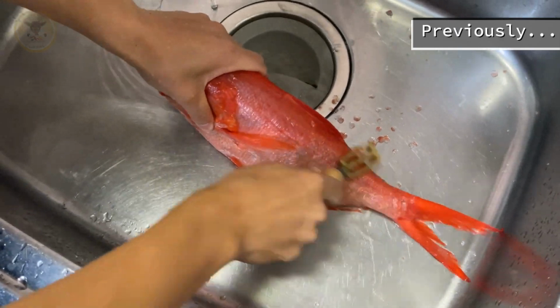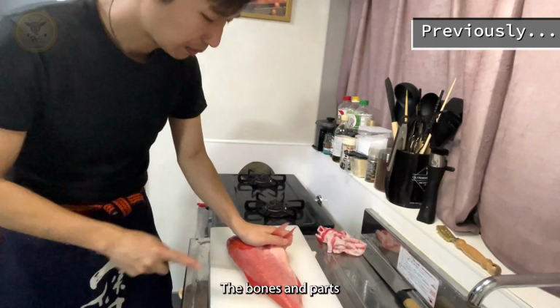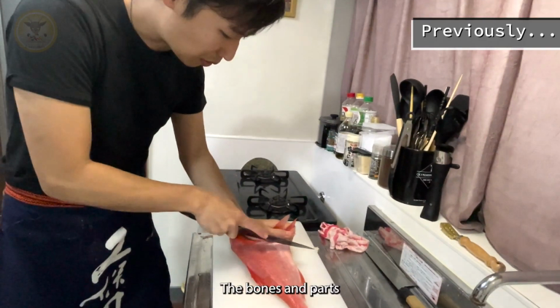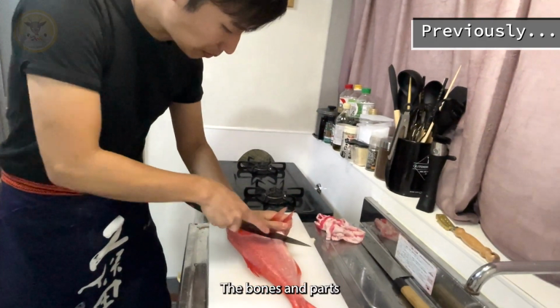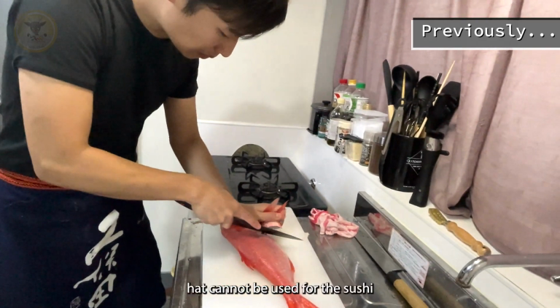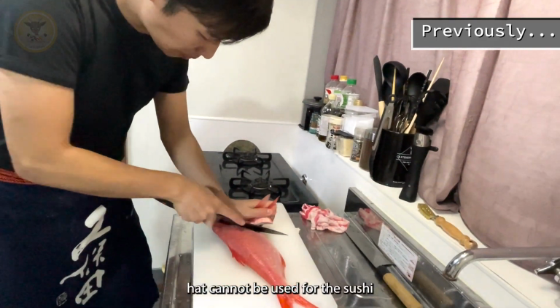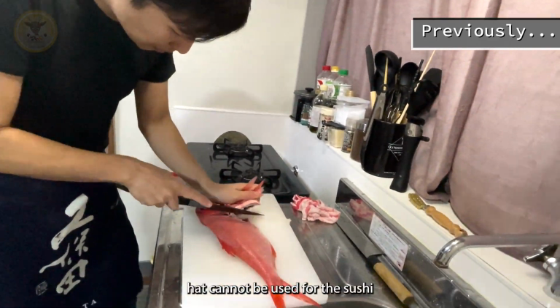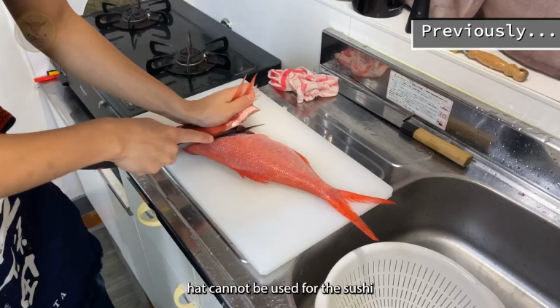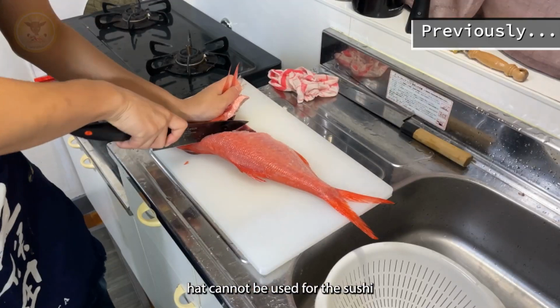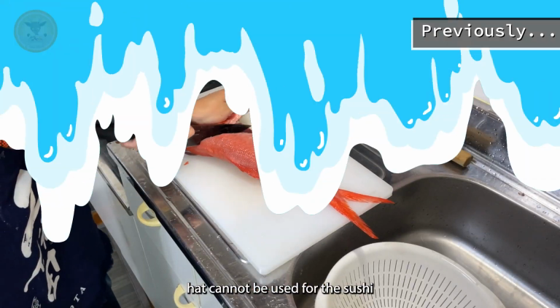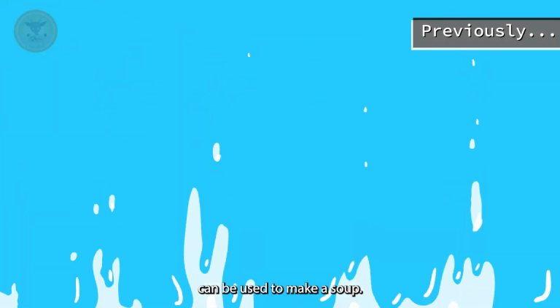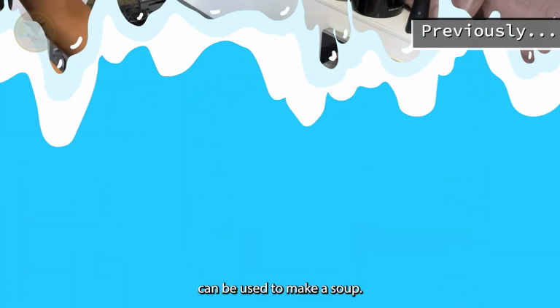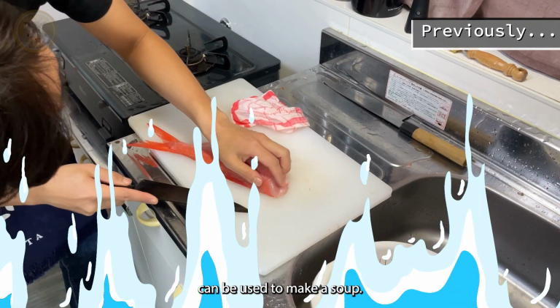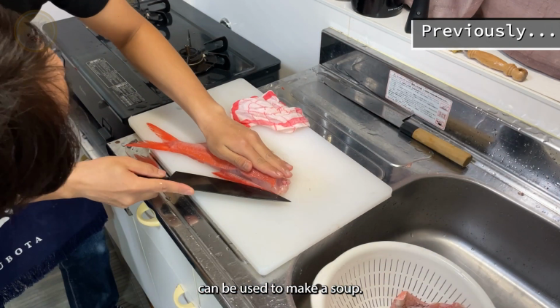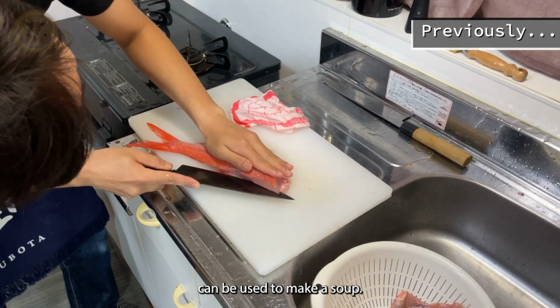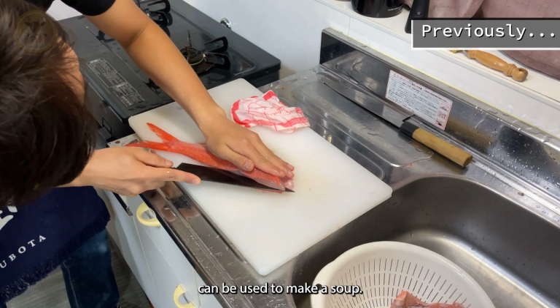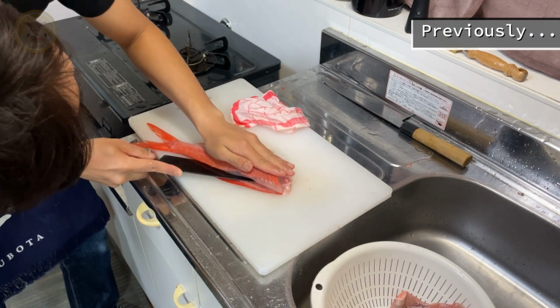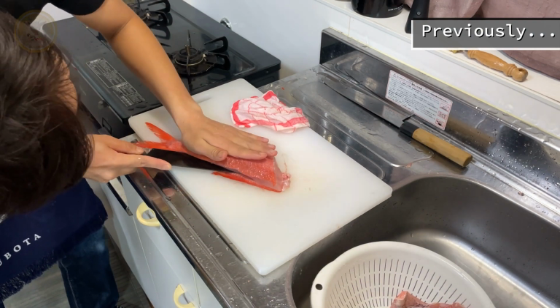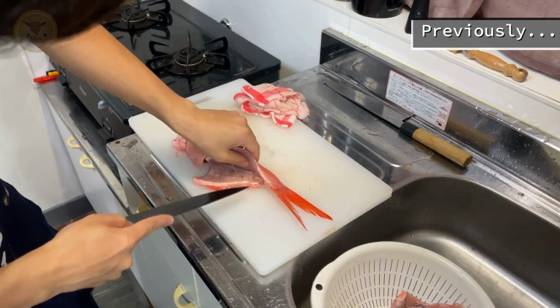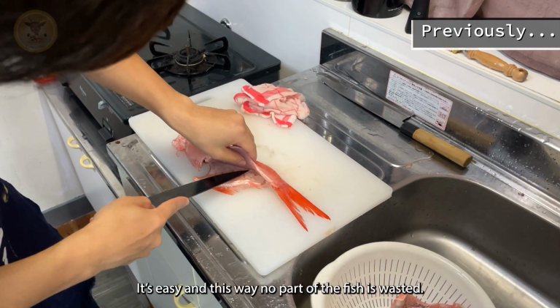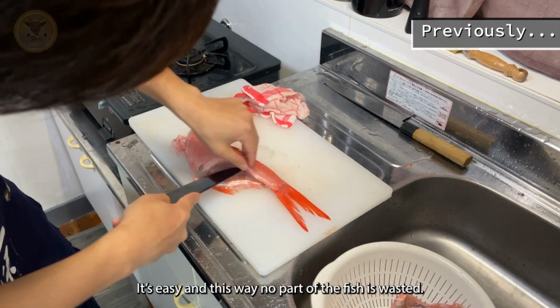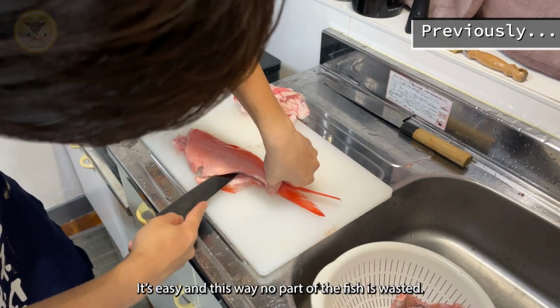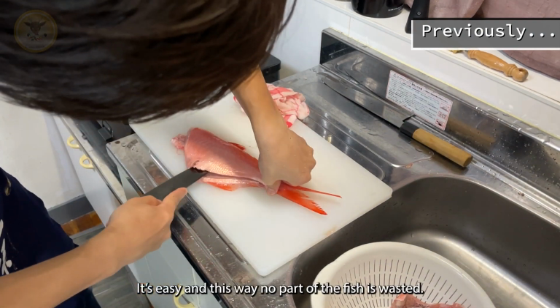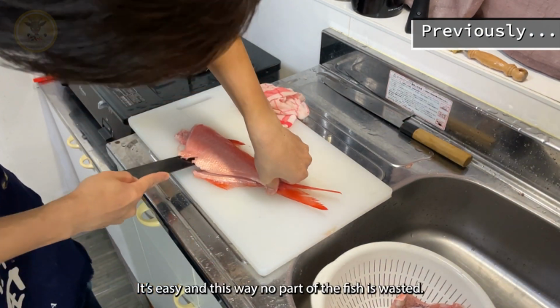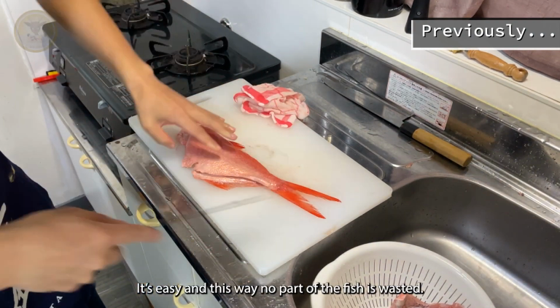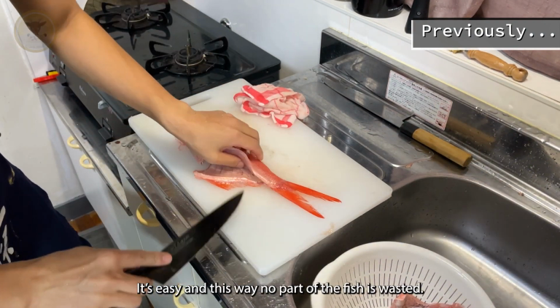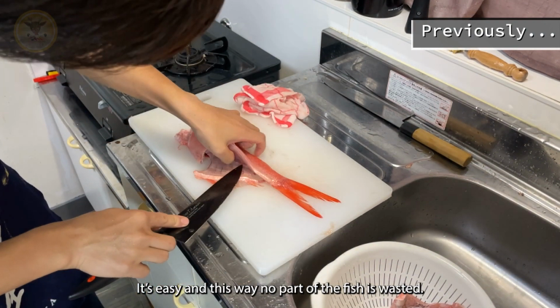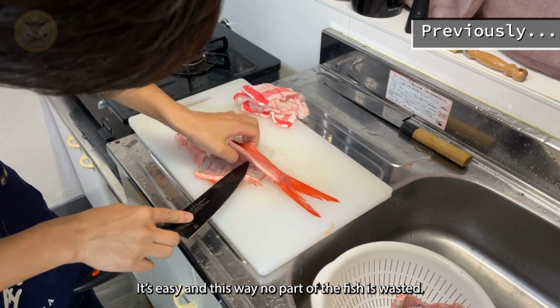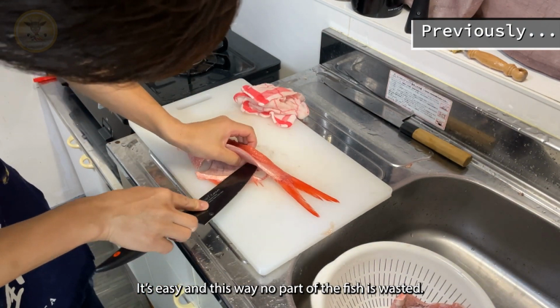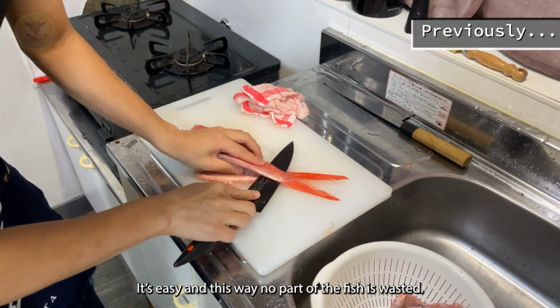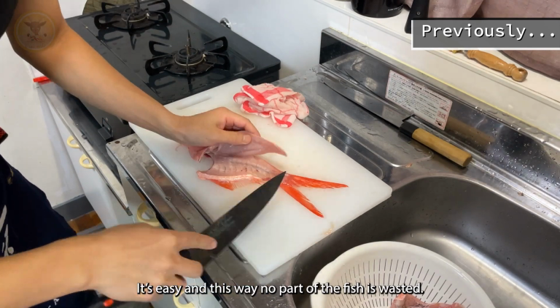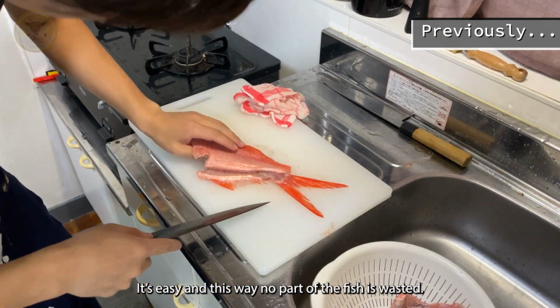The bones and parts that cannot be used for the sushi can be used to make a soup. It's easy and this way no part of the fish is wasted.